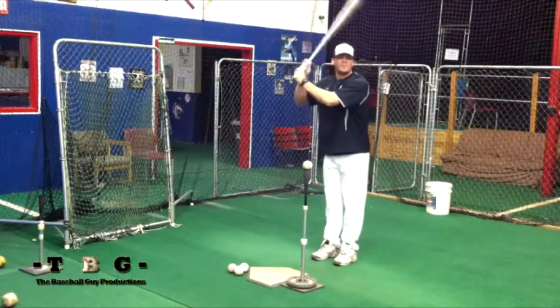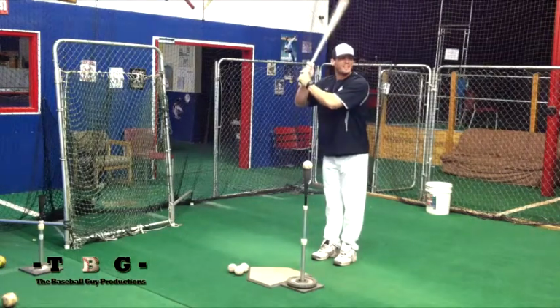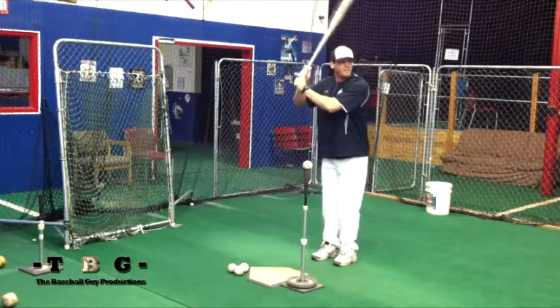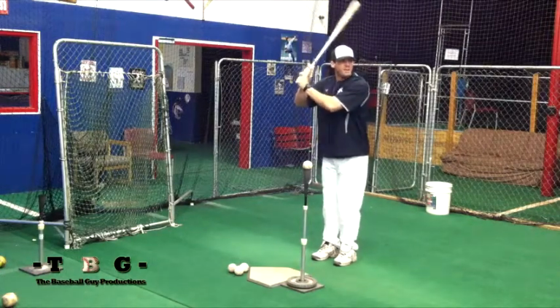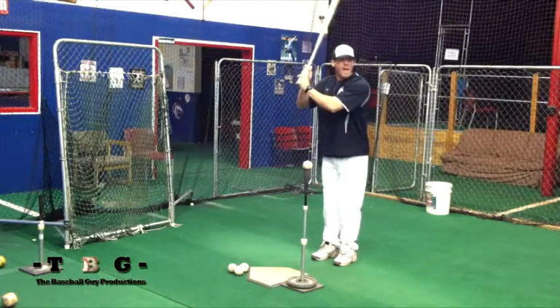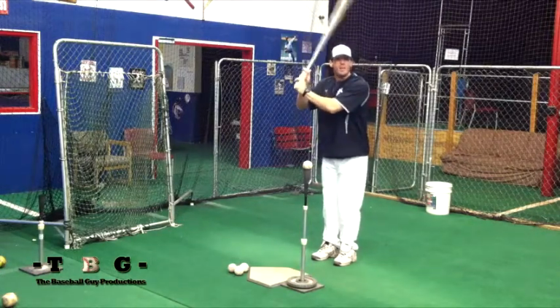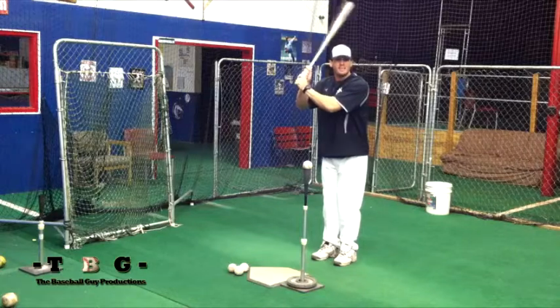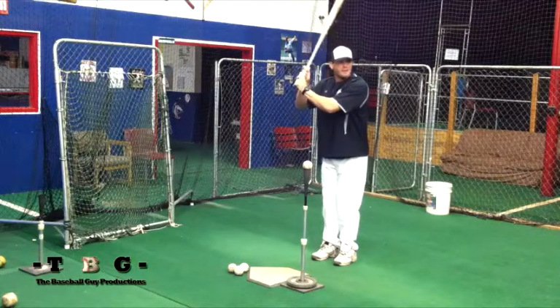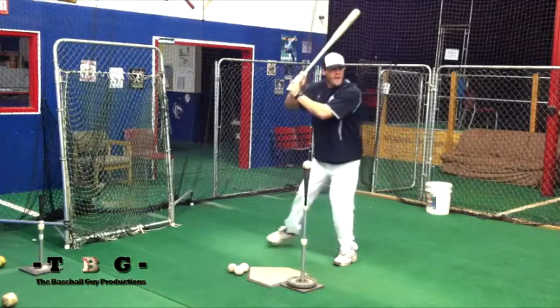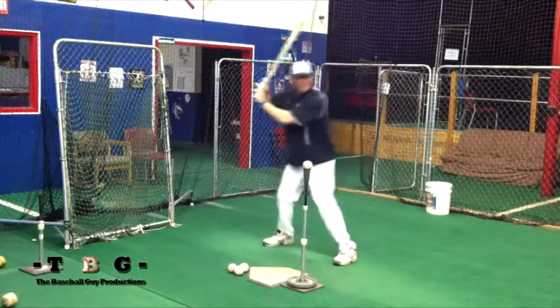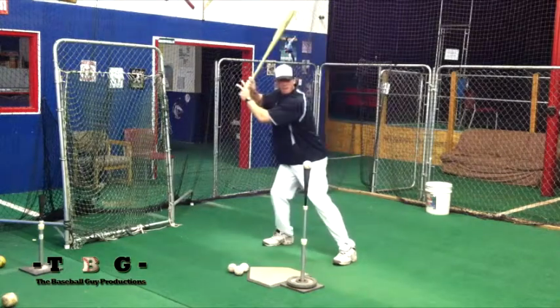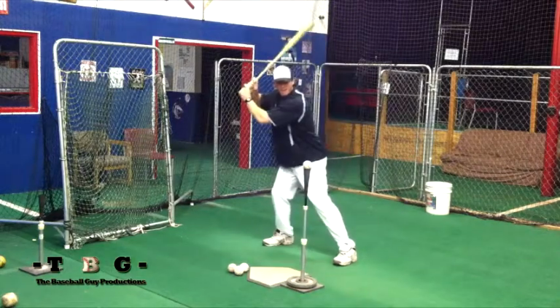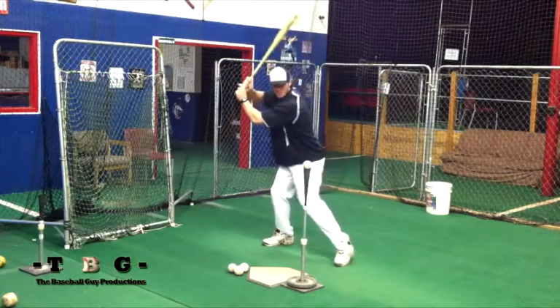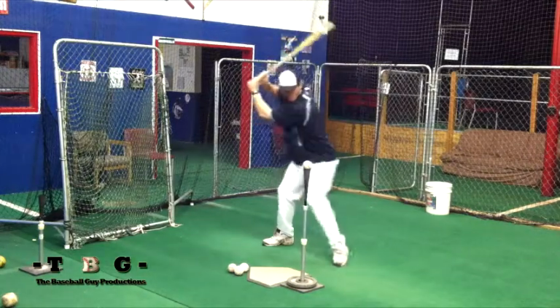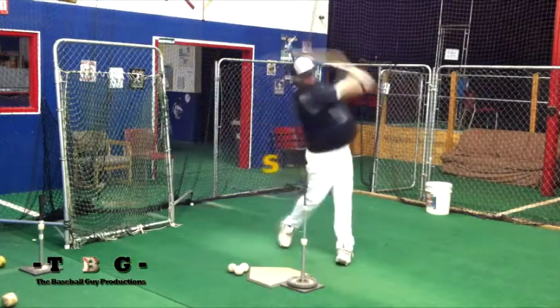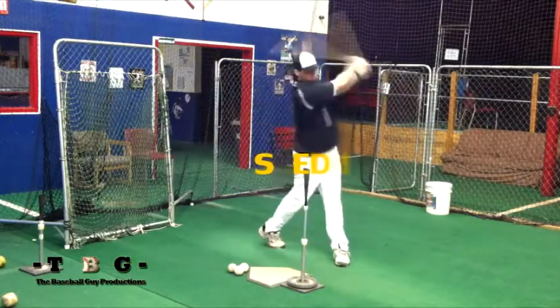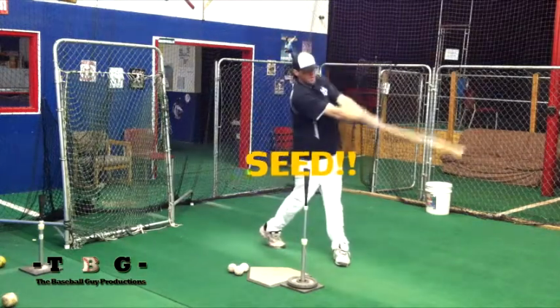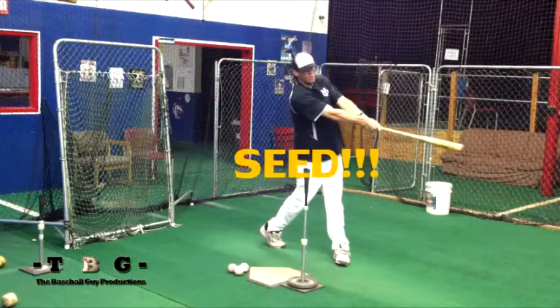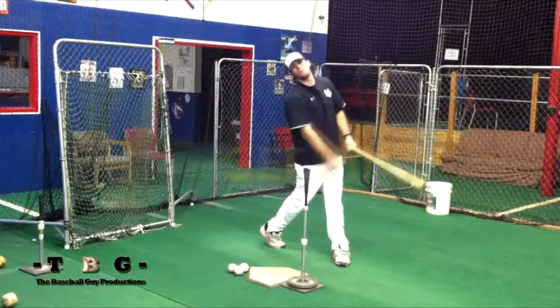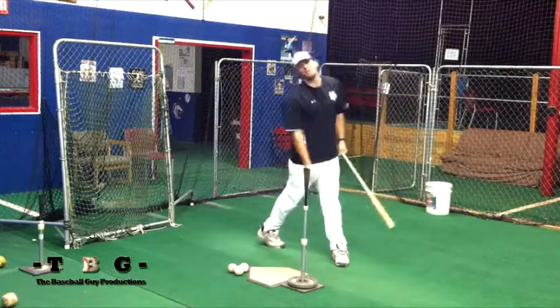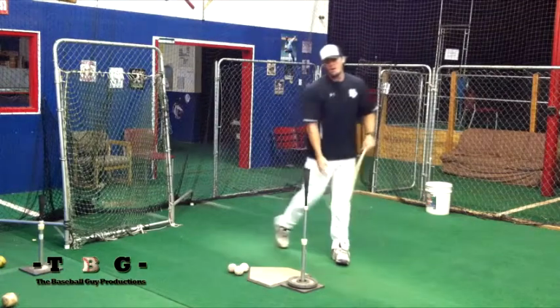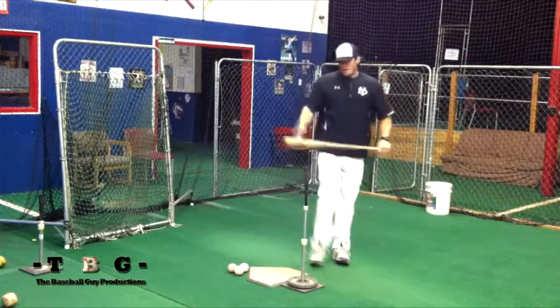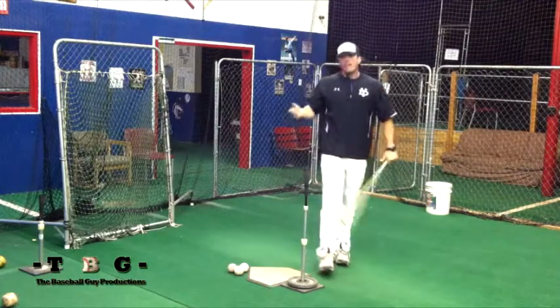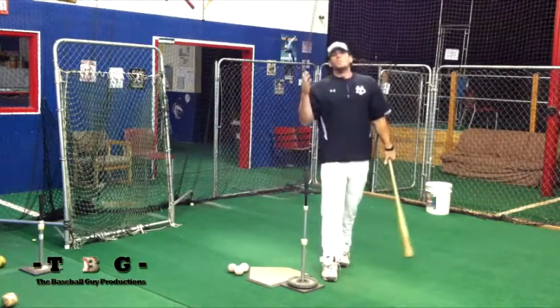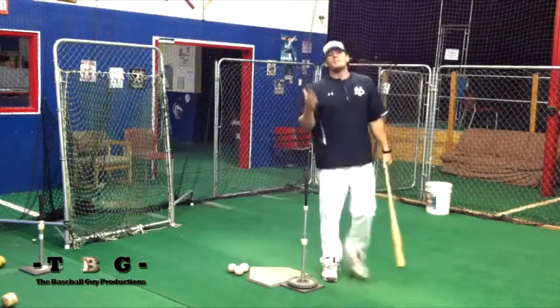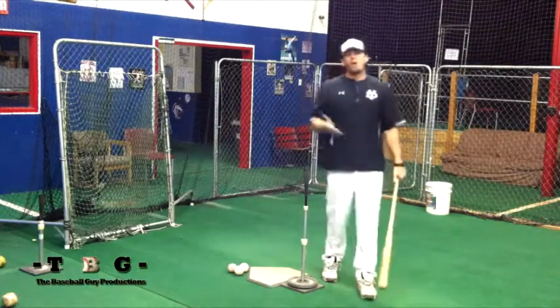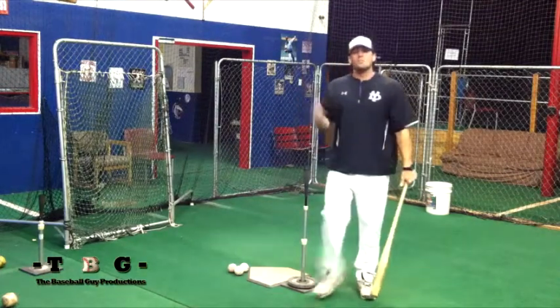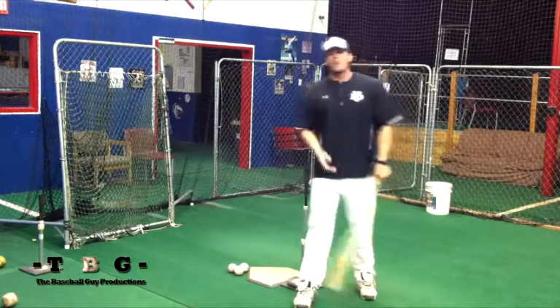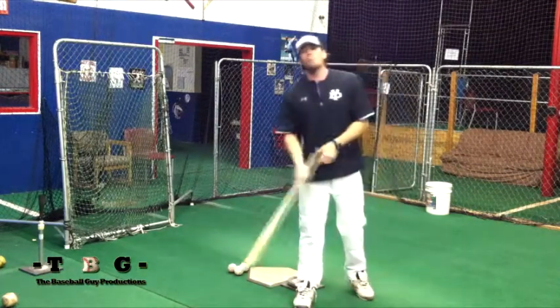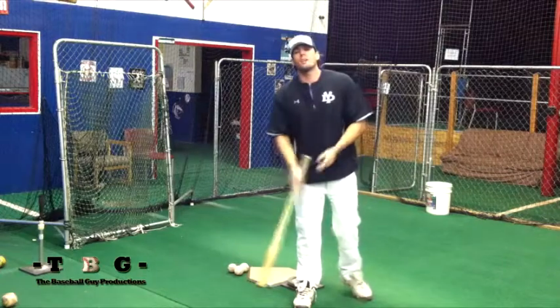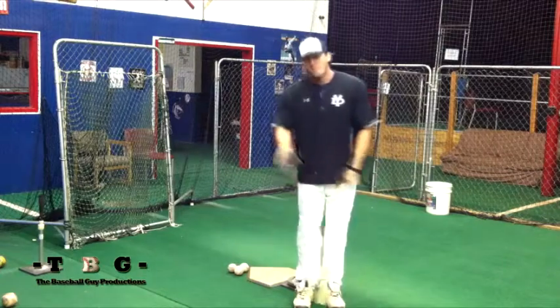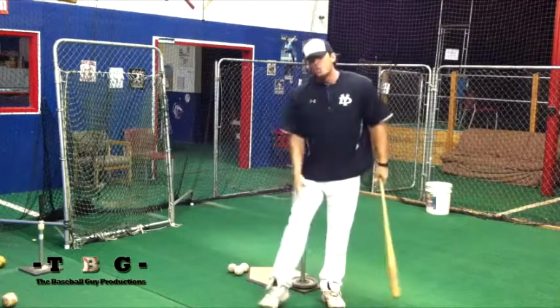It's going to look a little something like this: you're going to have them start with hands back, back in the low zone, and swing through the middle of the field. You must promote to the player how important it is to use that back leg.